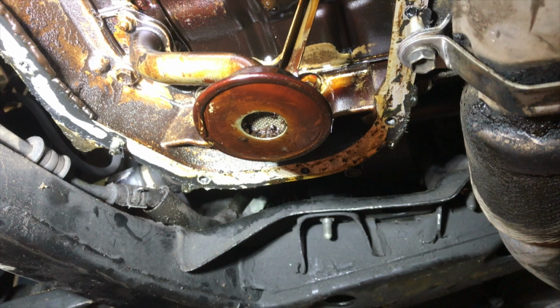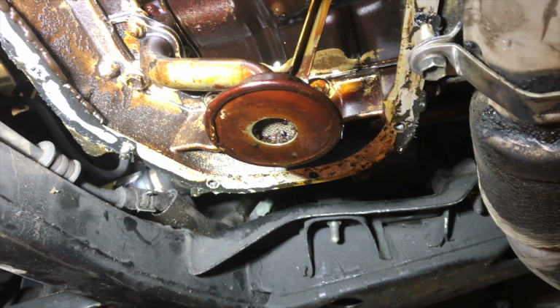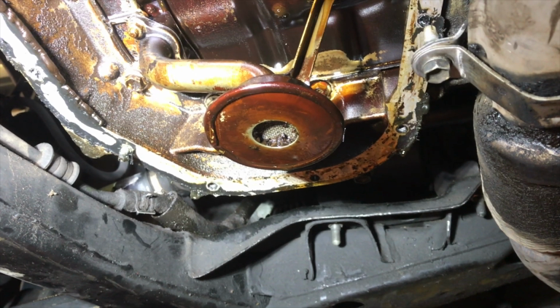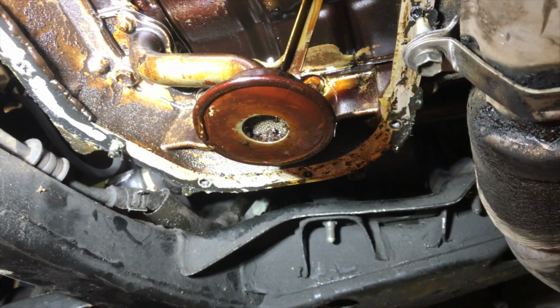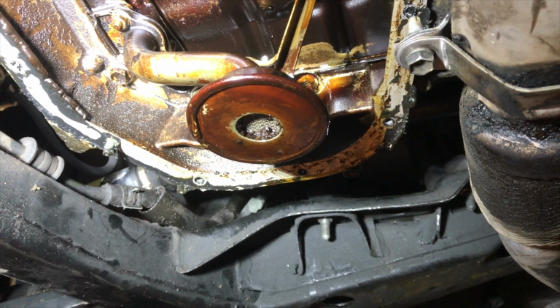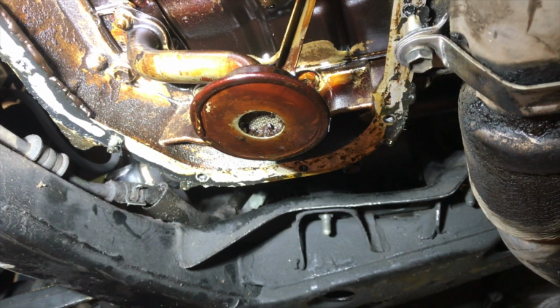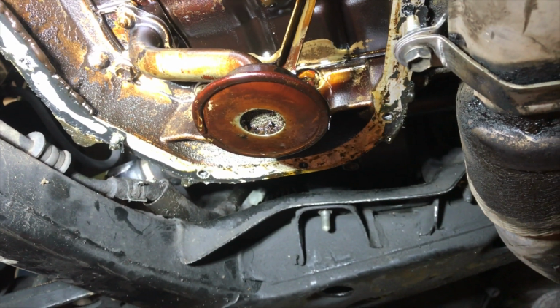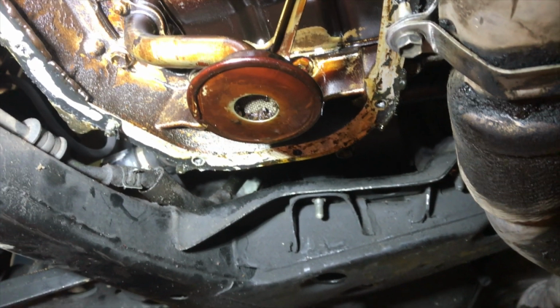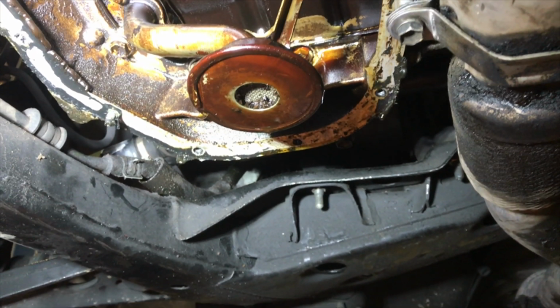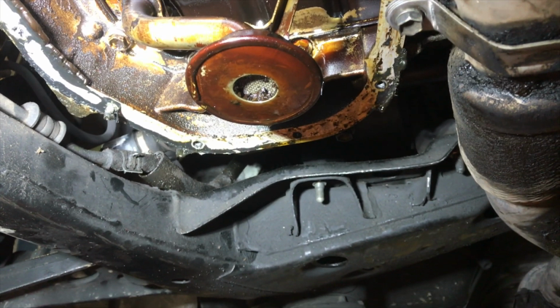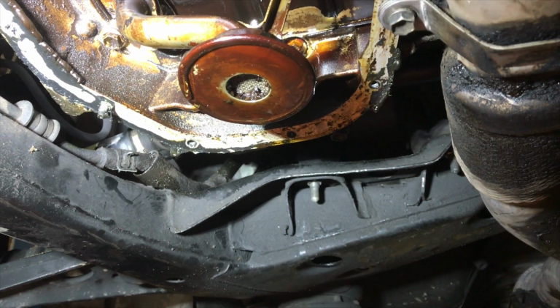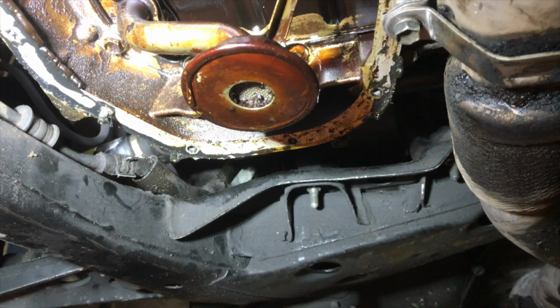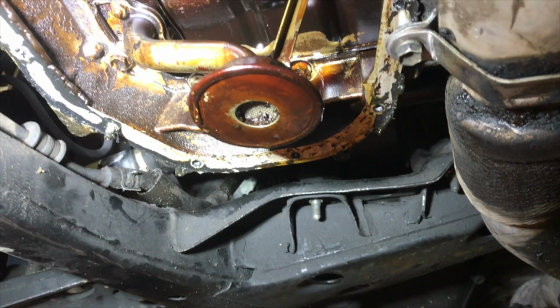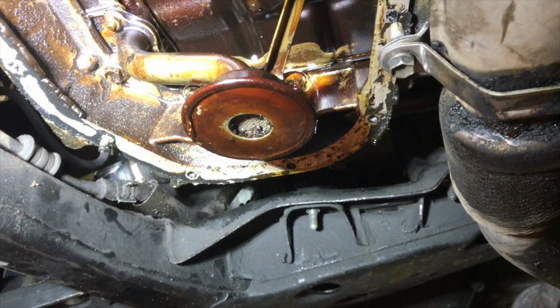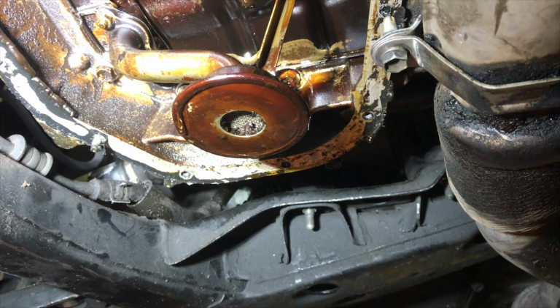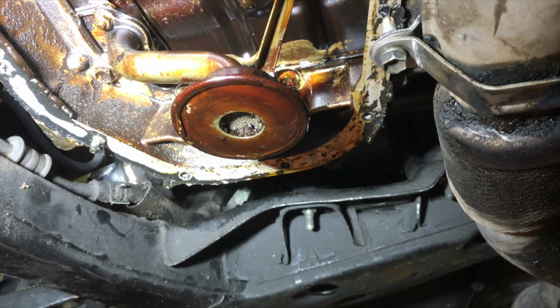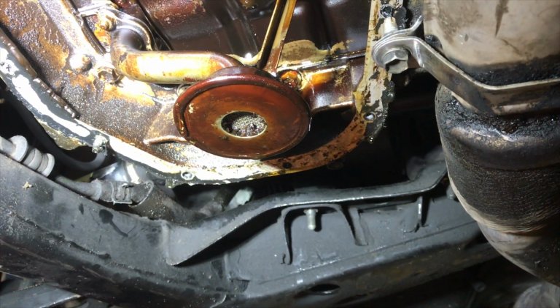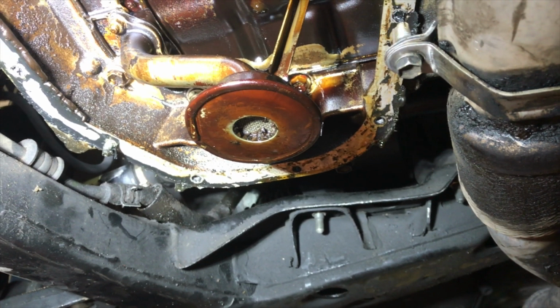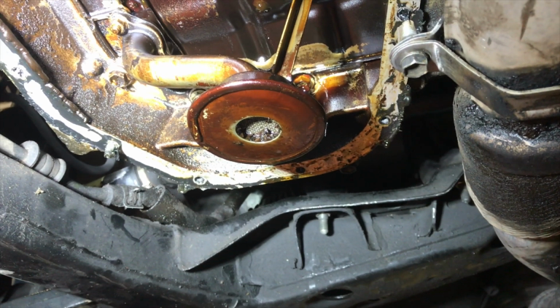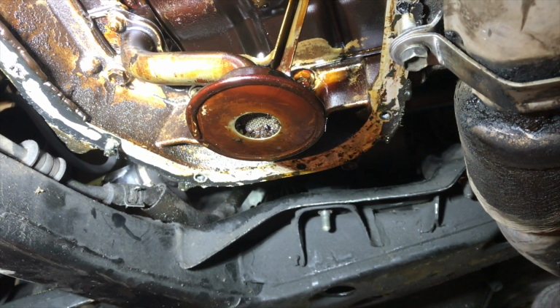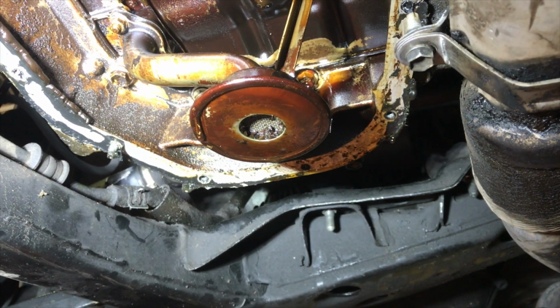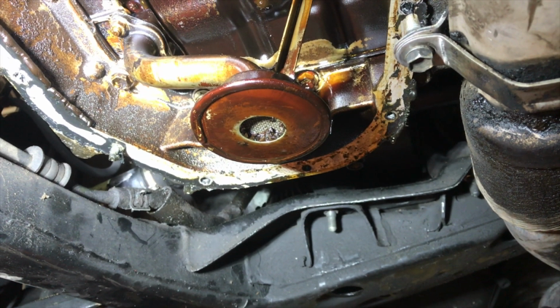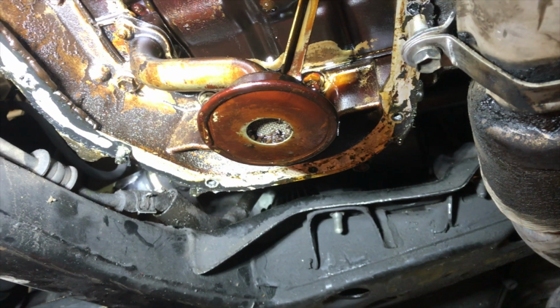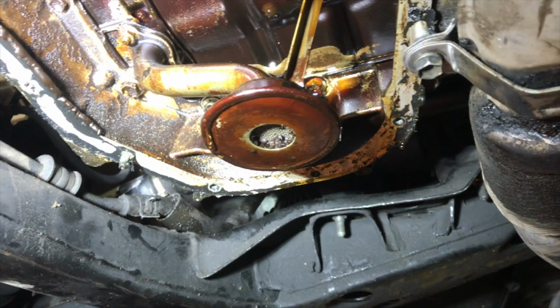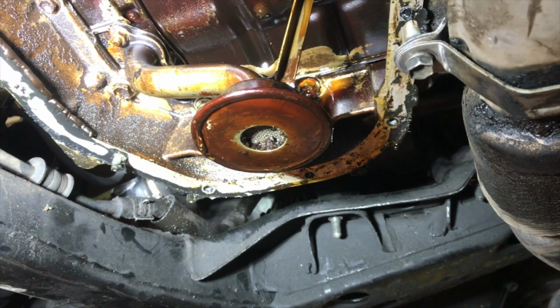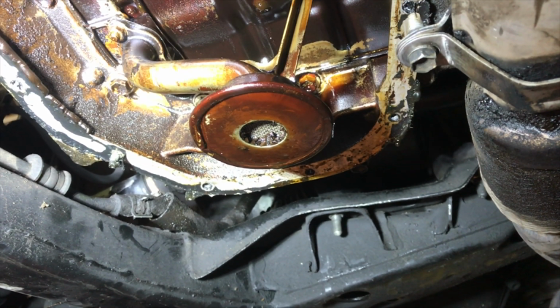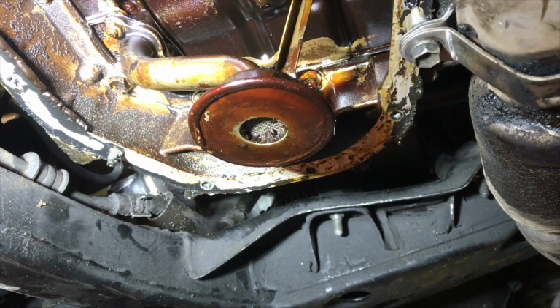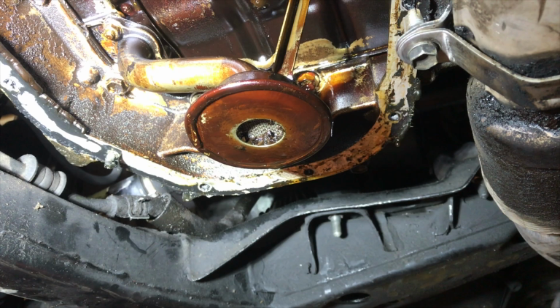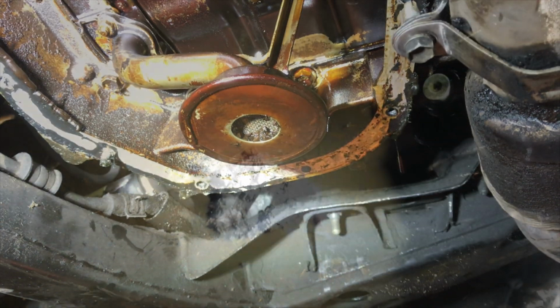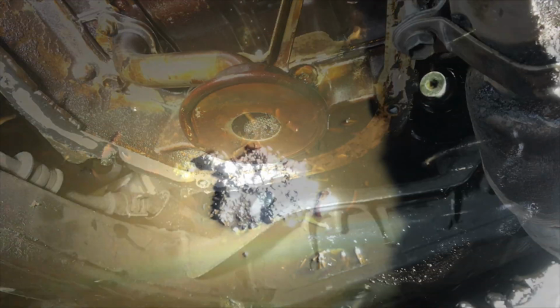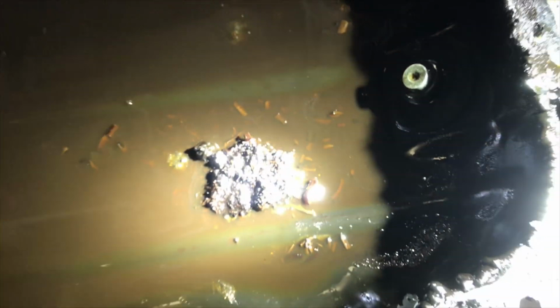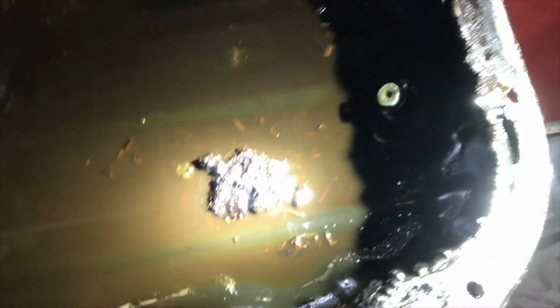98 Toyota Camry, 250,000 miles on it — big old pile of carbon in the bottom of the oil pan. We're going to clean it up, put a new gasket on it, put it back together, and see what happens.